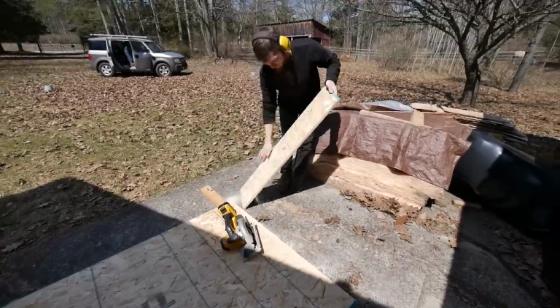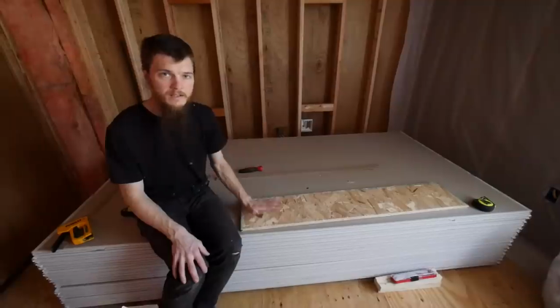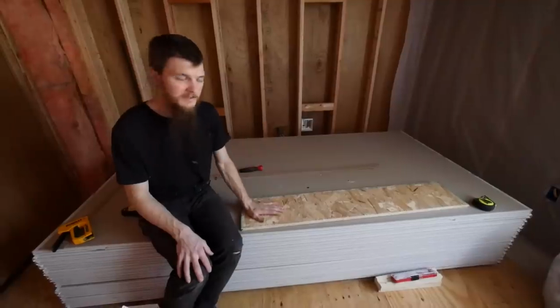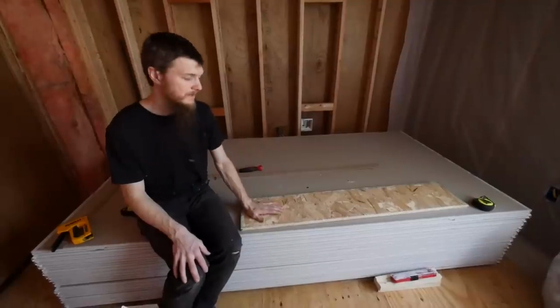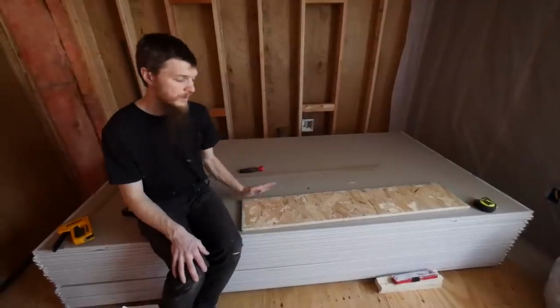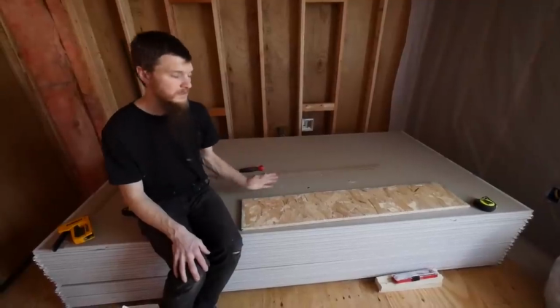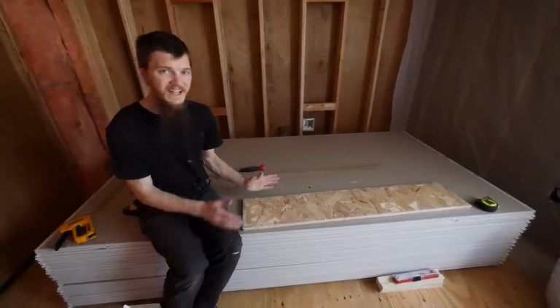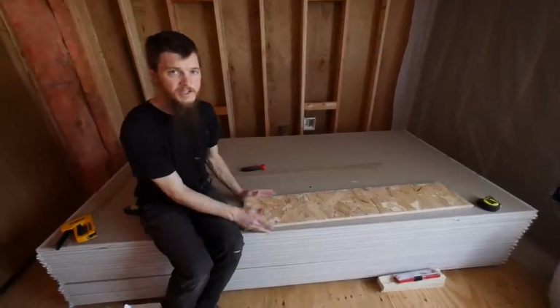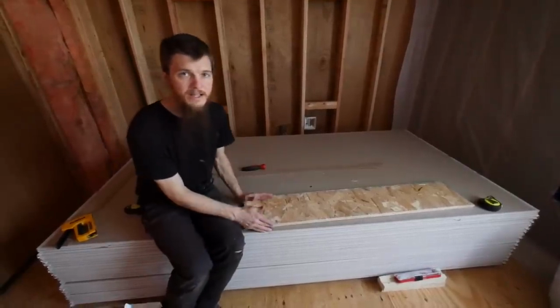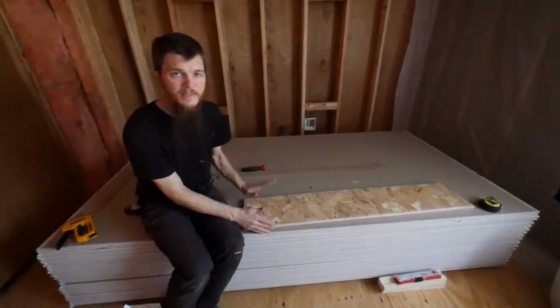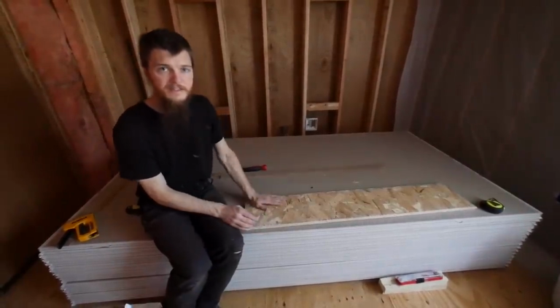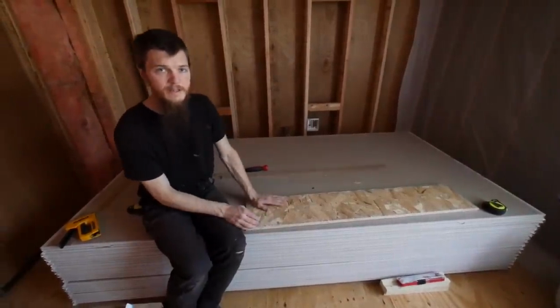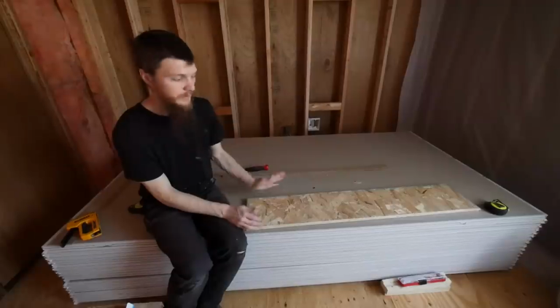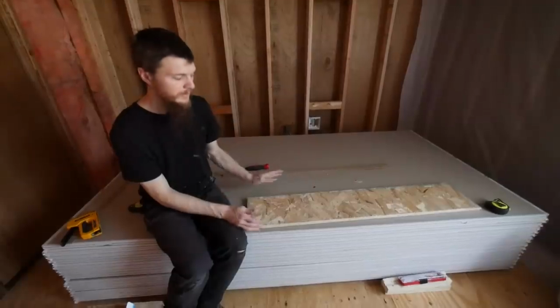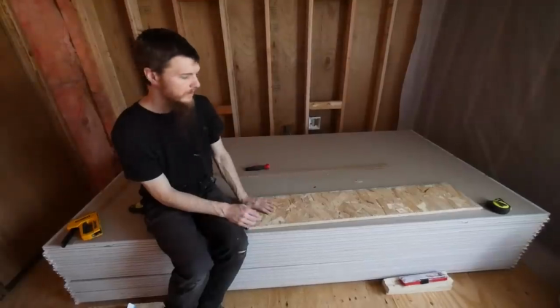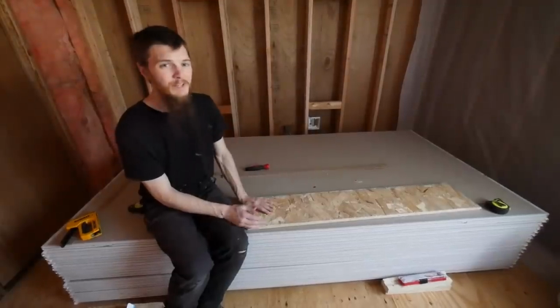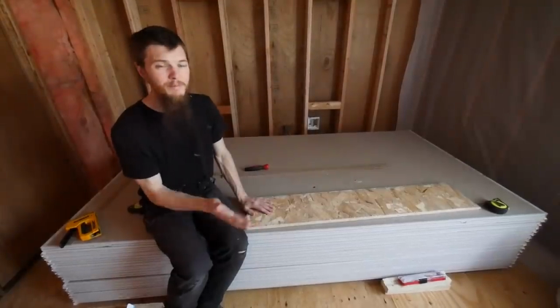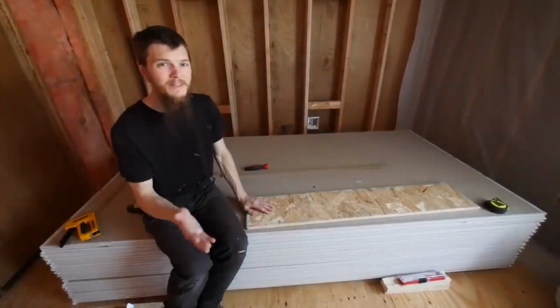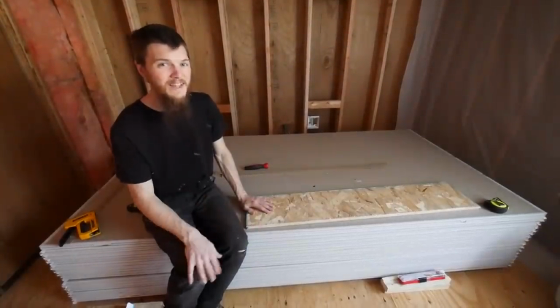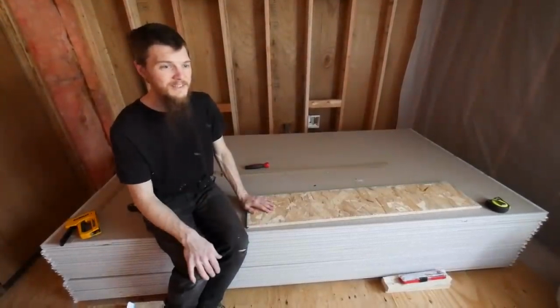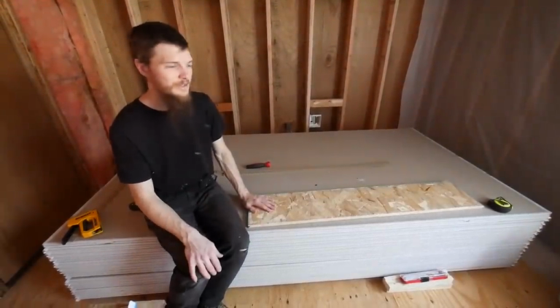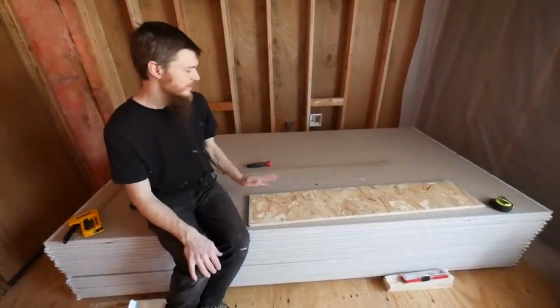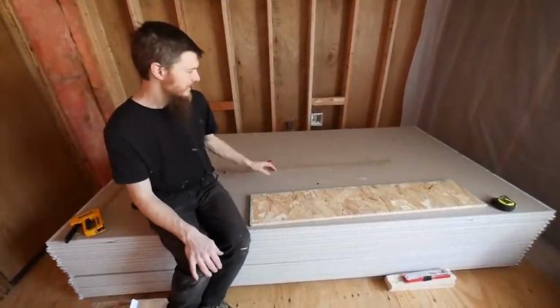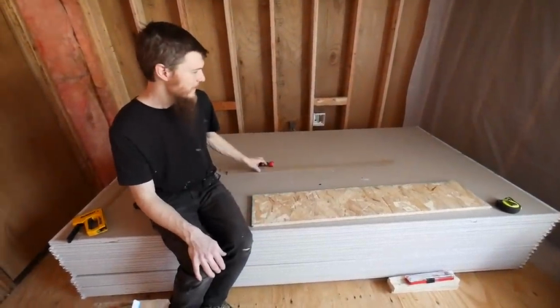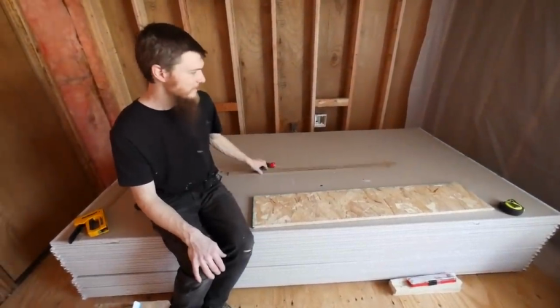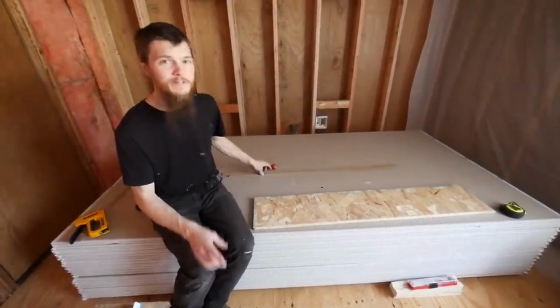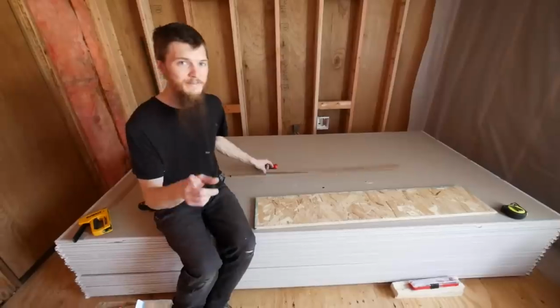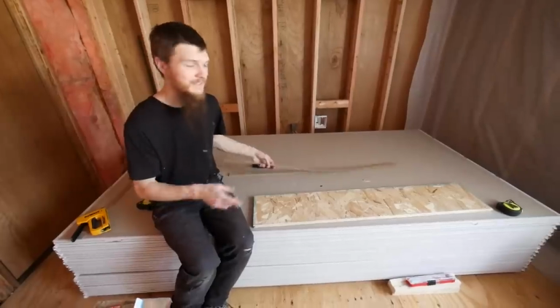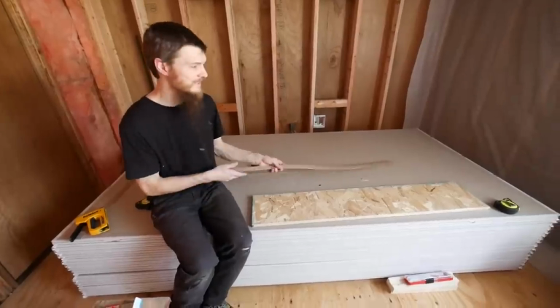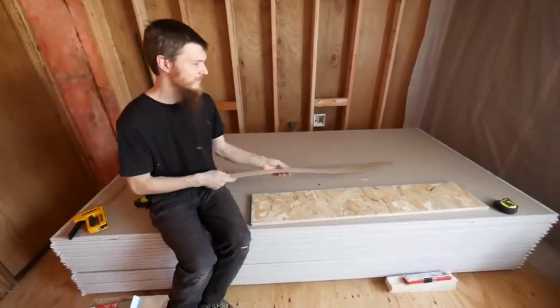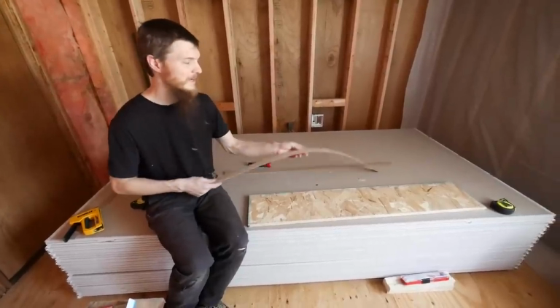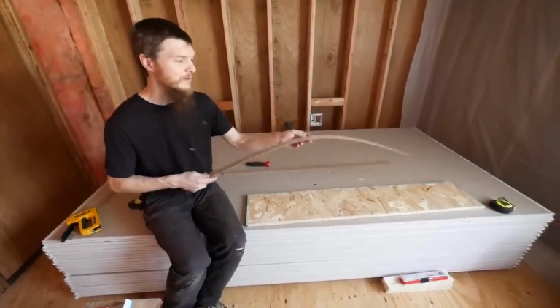I cut this piece of OSB to nine inches wide and this is going to be my butt board. You're probably thinking that doesn't sound very good, but it's going to make a lot of sense when you see how it works.